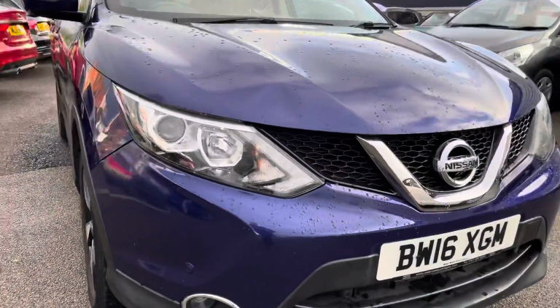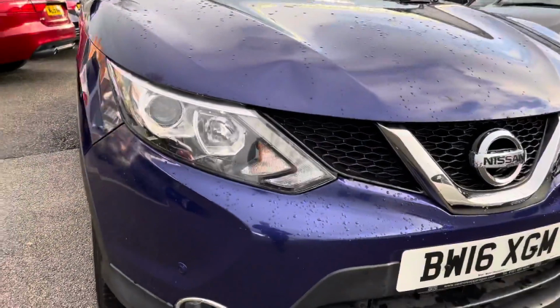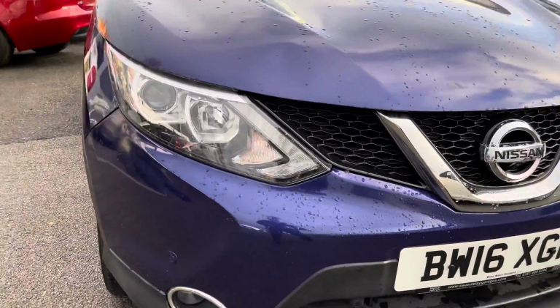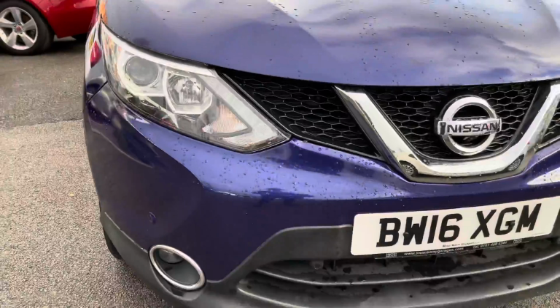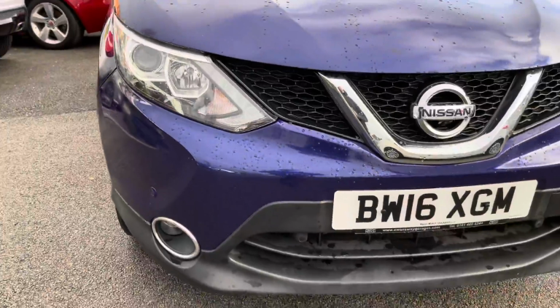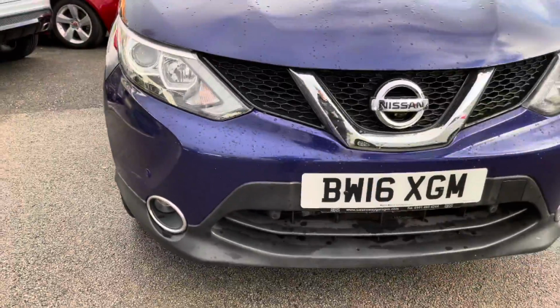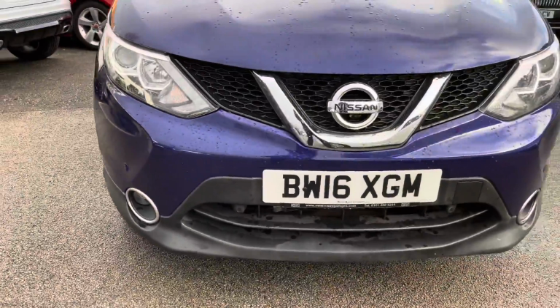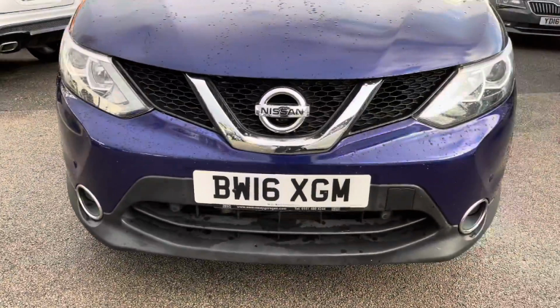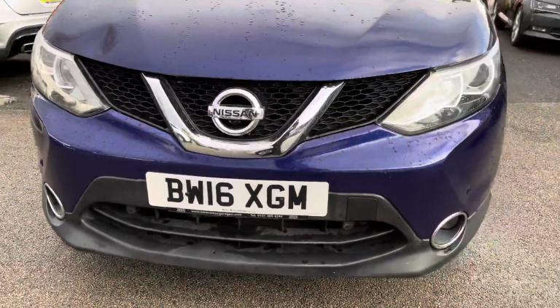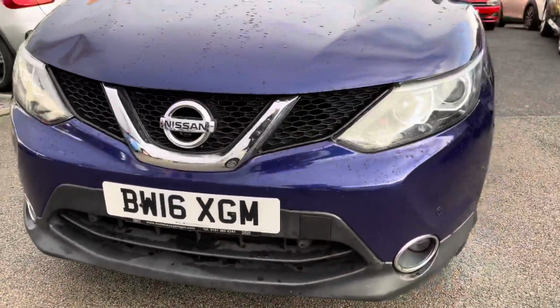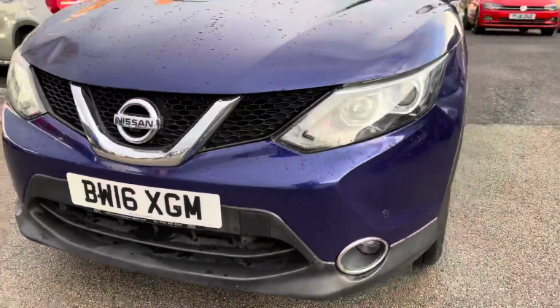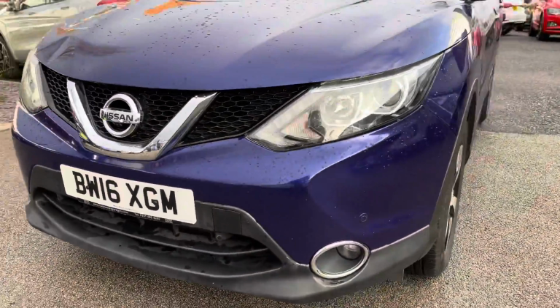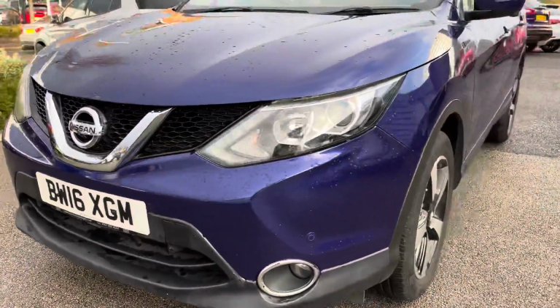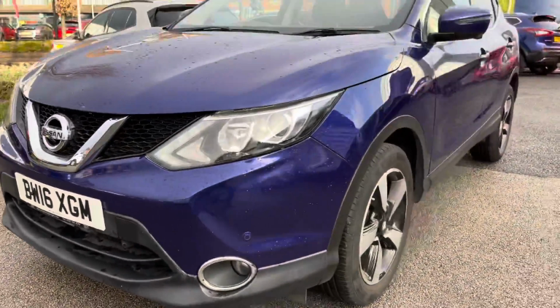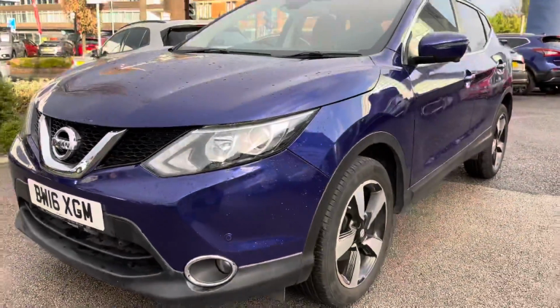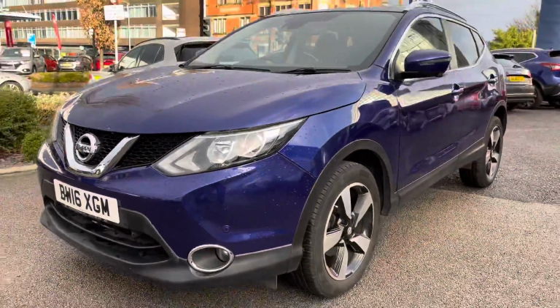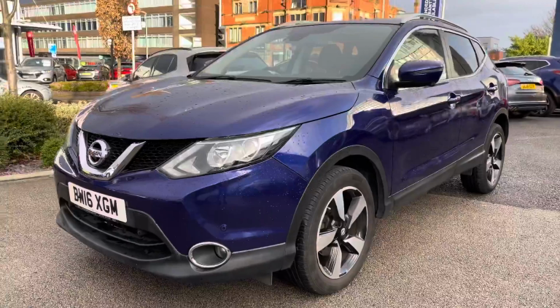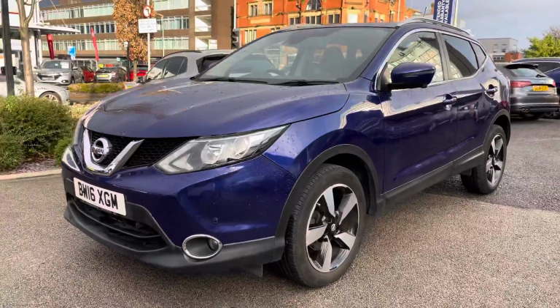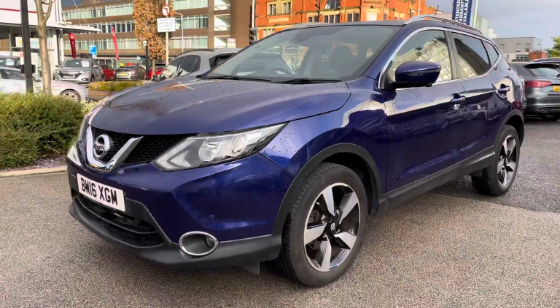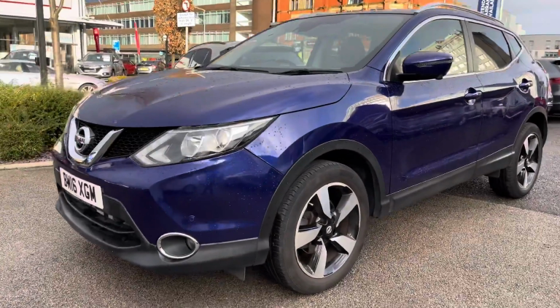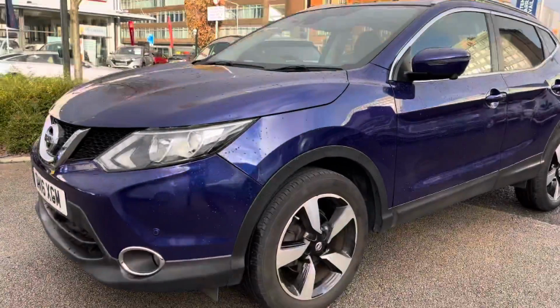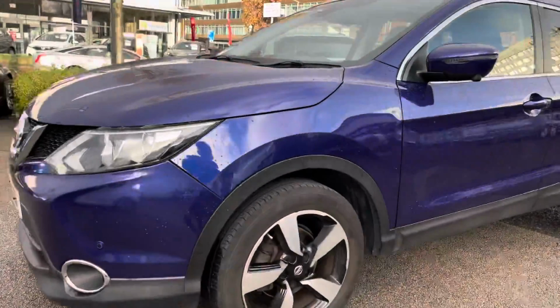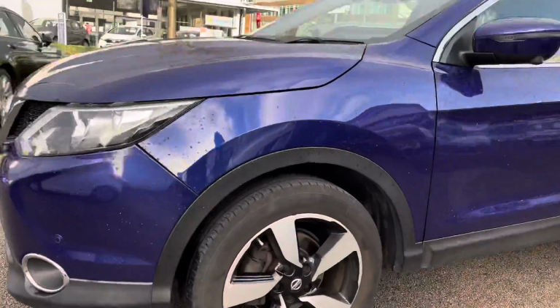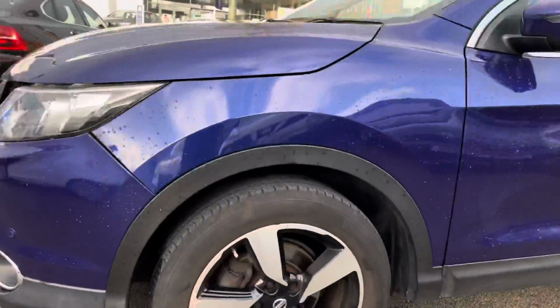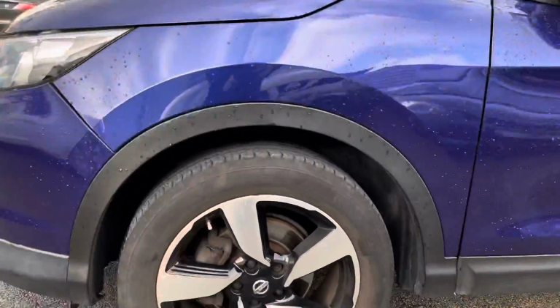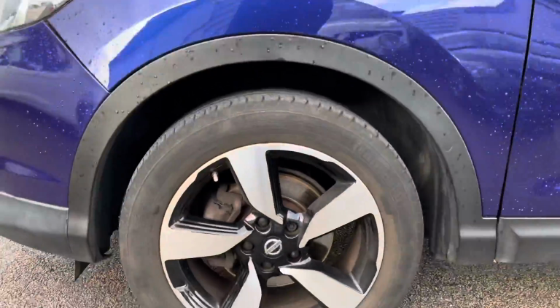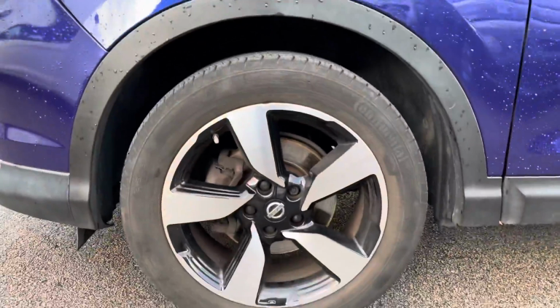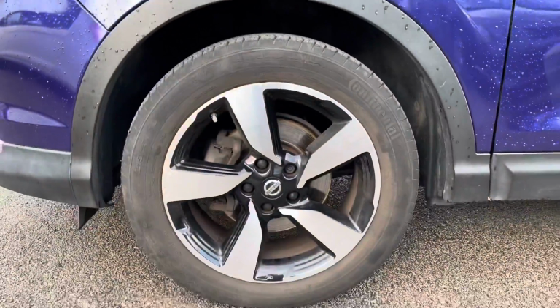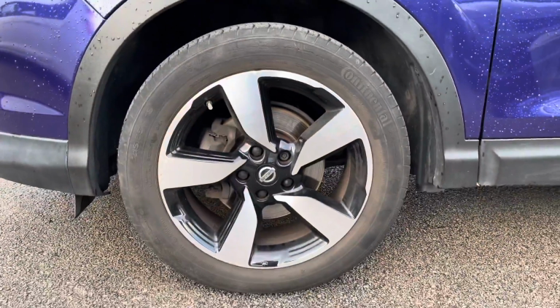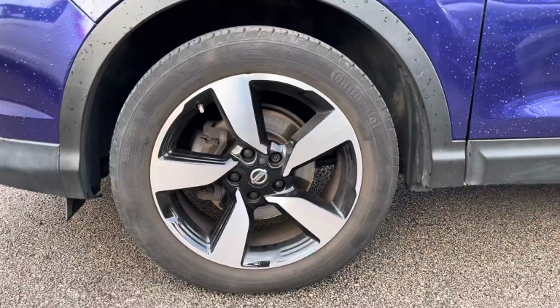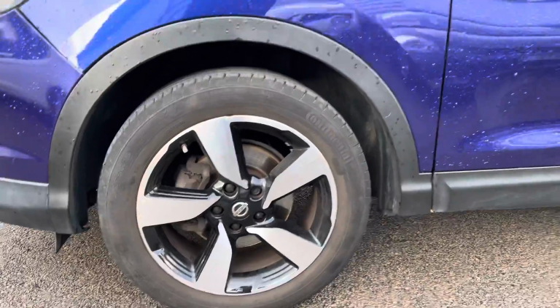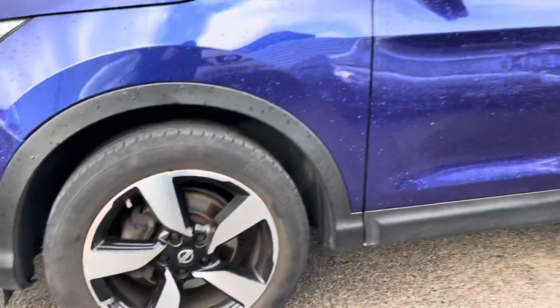Starting at the front, you have your bi-LED headlights which light up the road extremely well, giving you great visibility at night. You also have fog lamps below, which are great for when visibility is poor. You have very nice chrome detailing surrounding them.